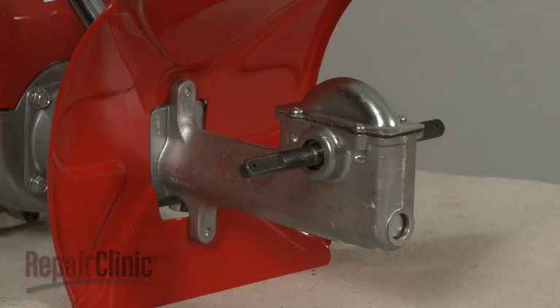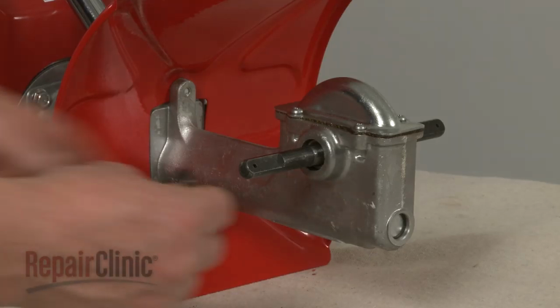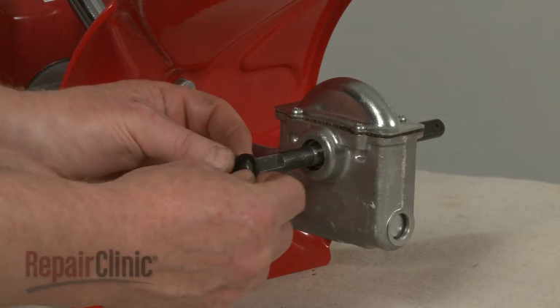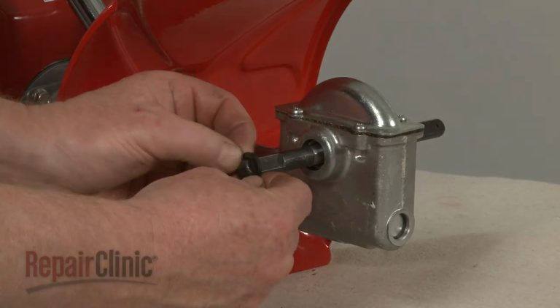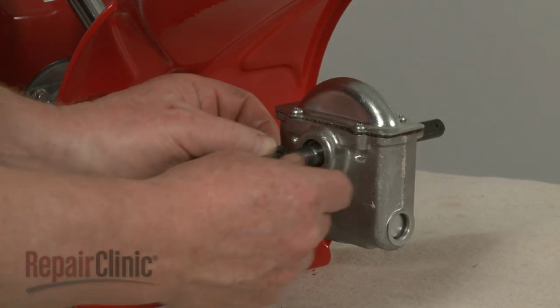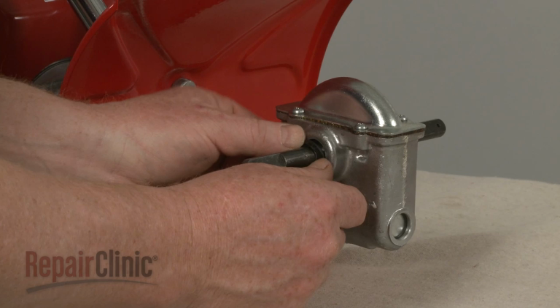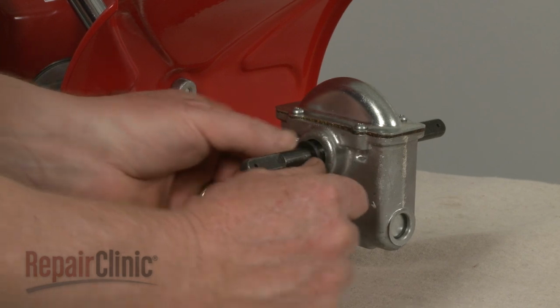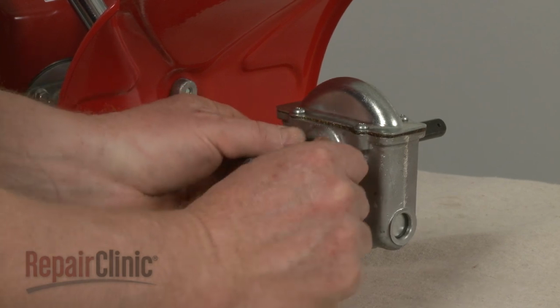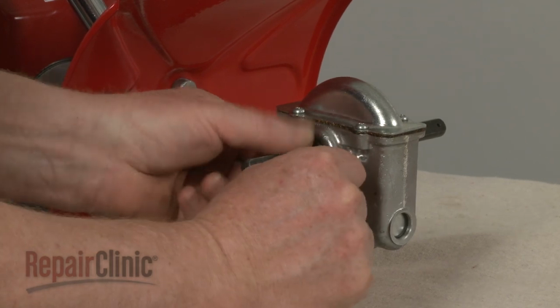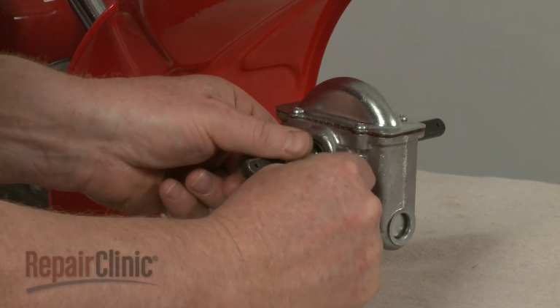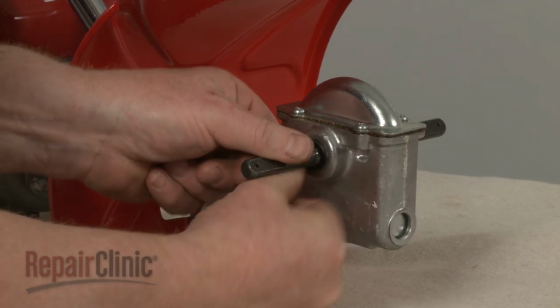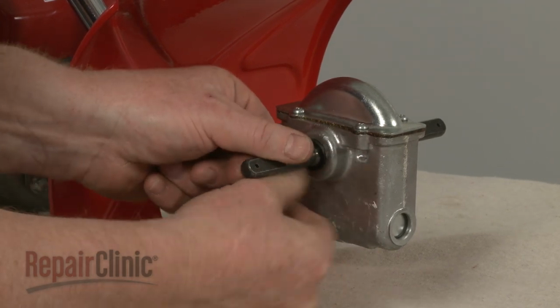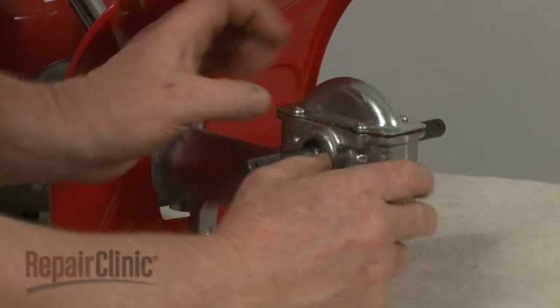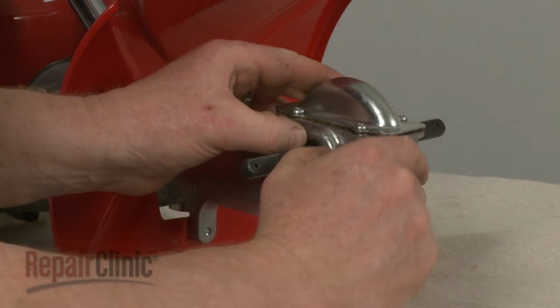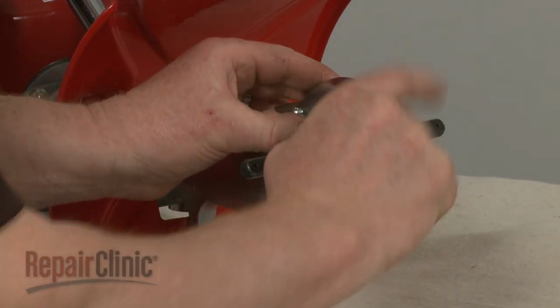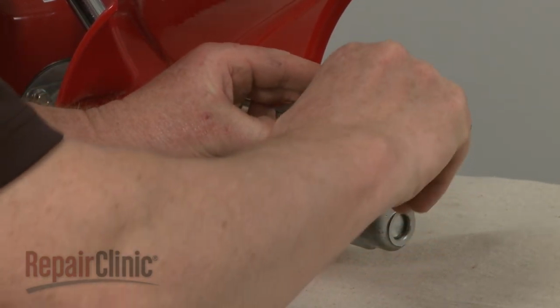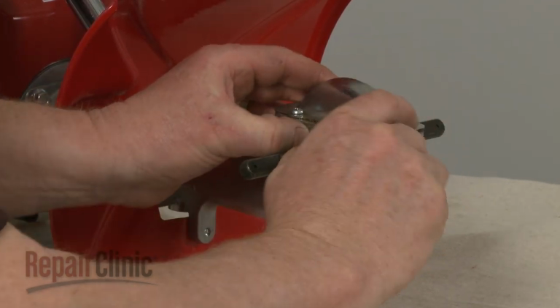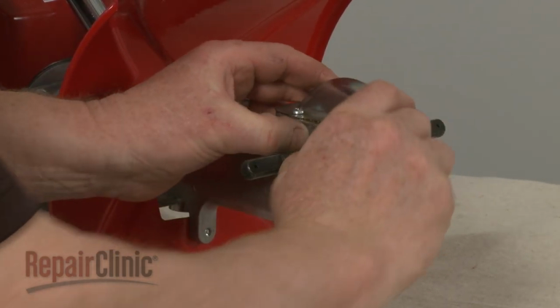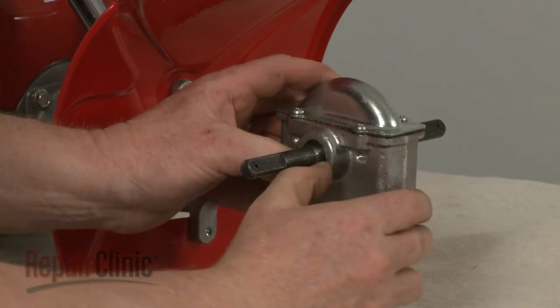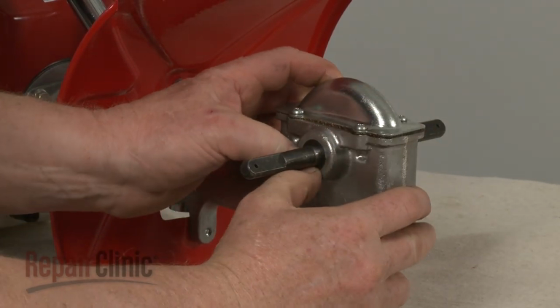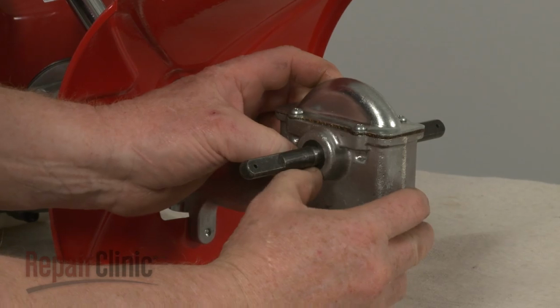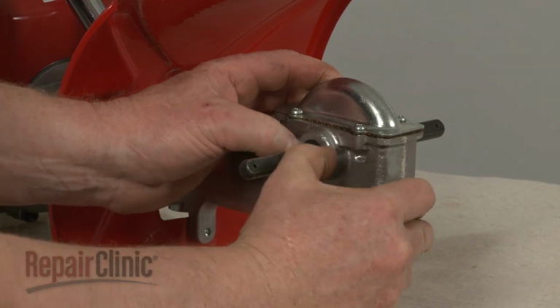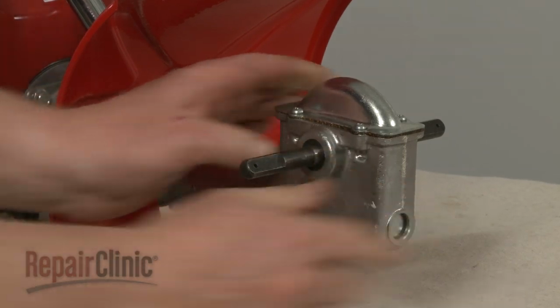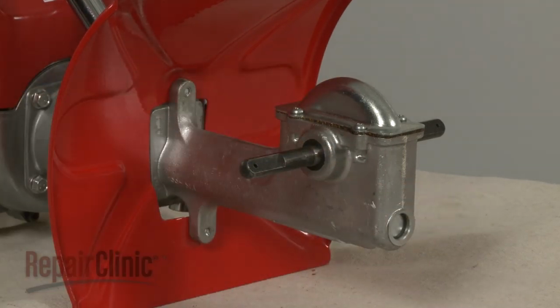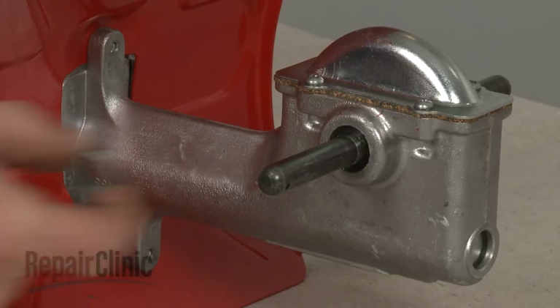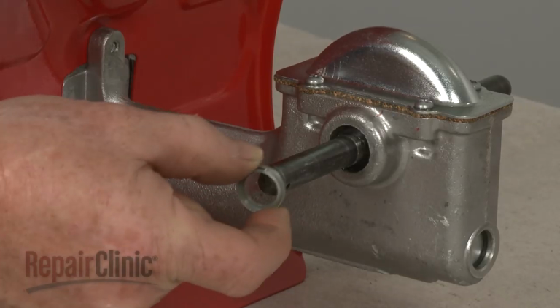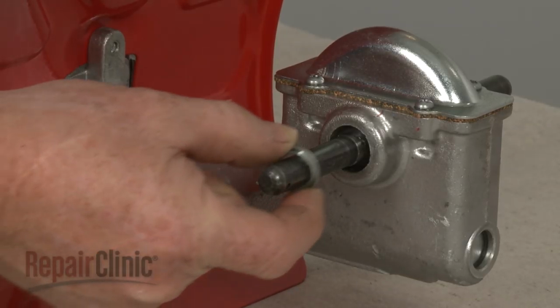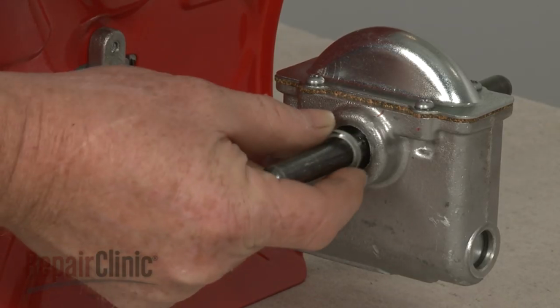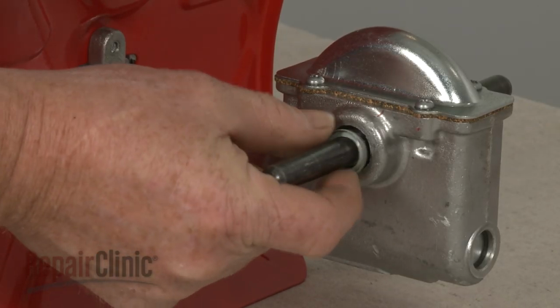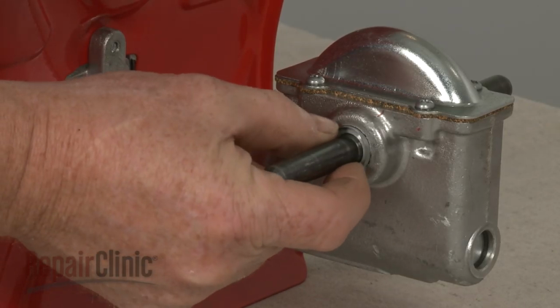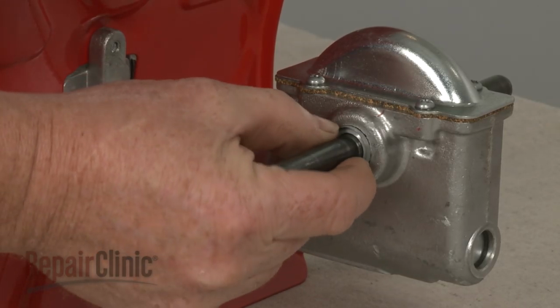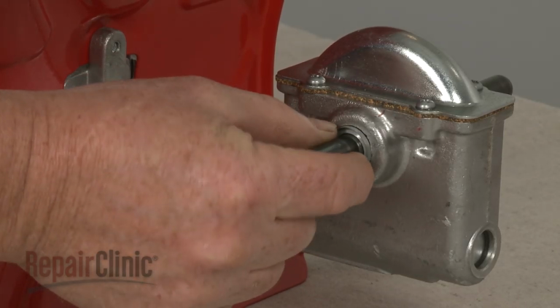Replace the seal. Align the retainer and ensure it is fully seated.